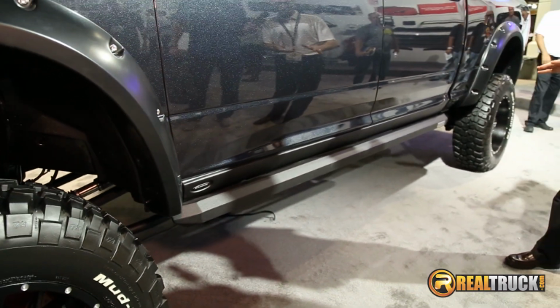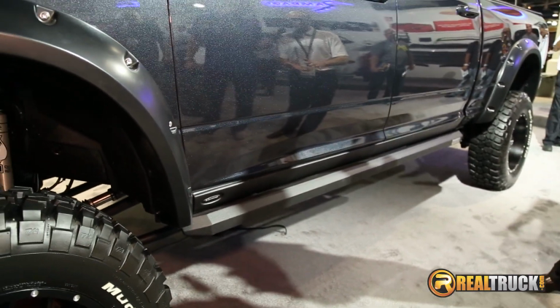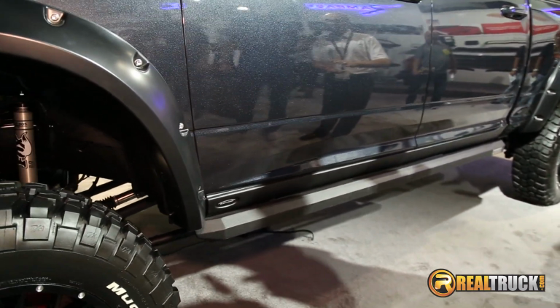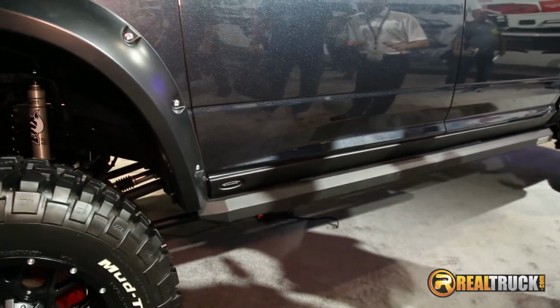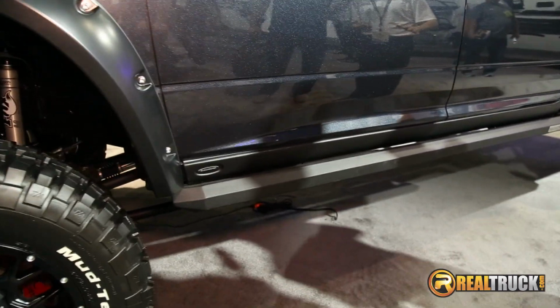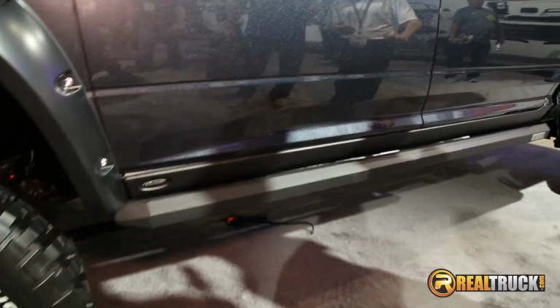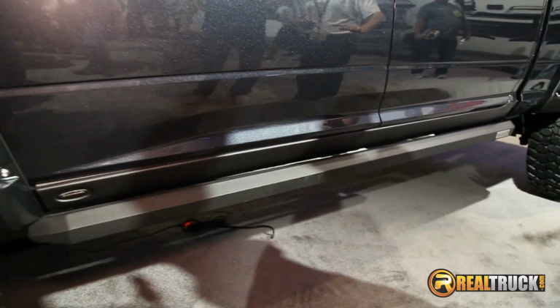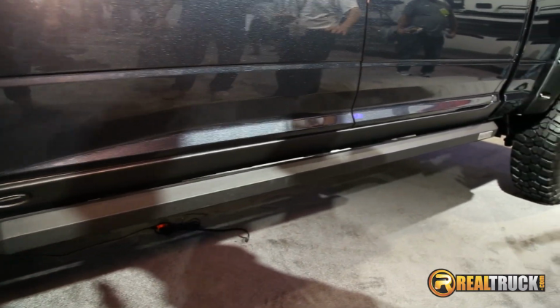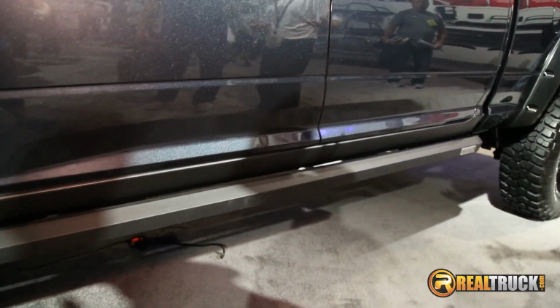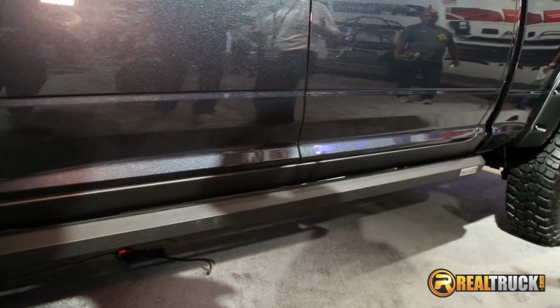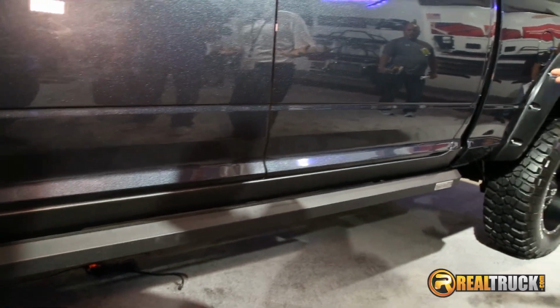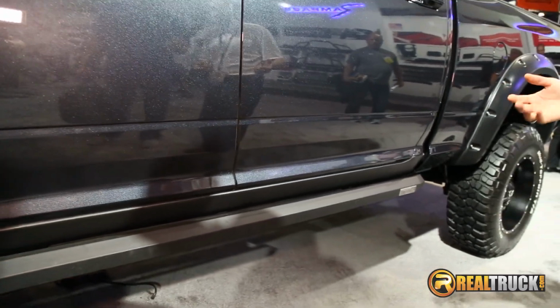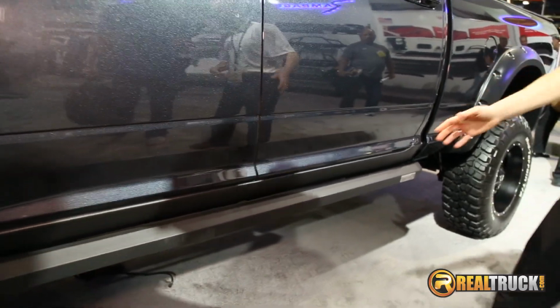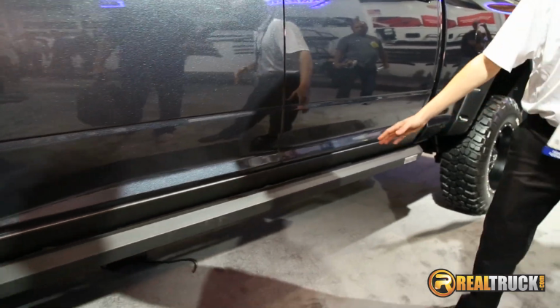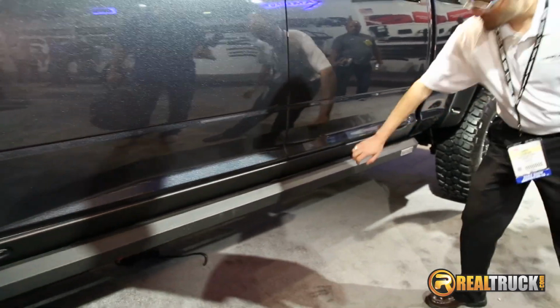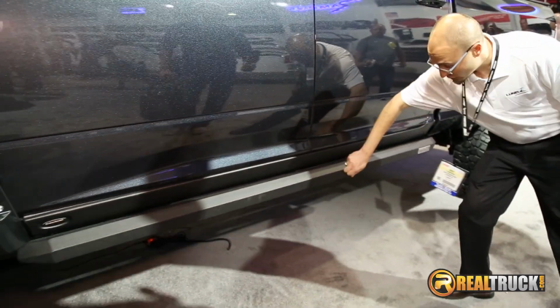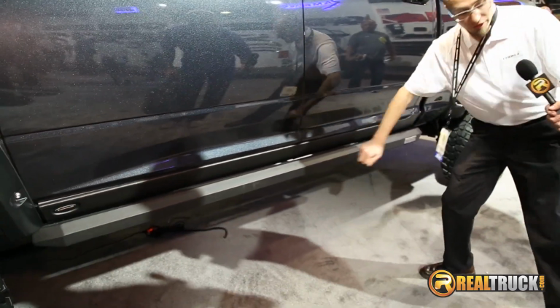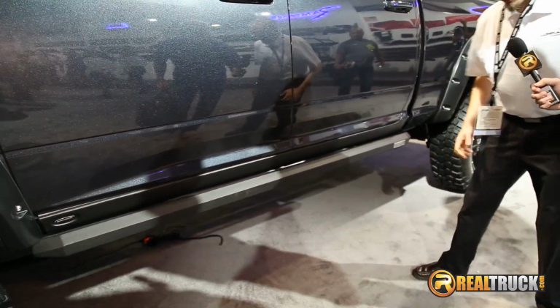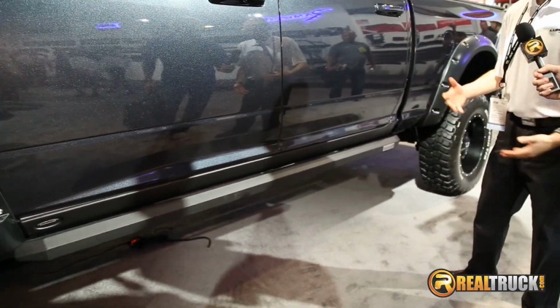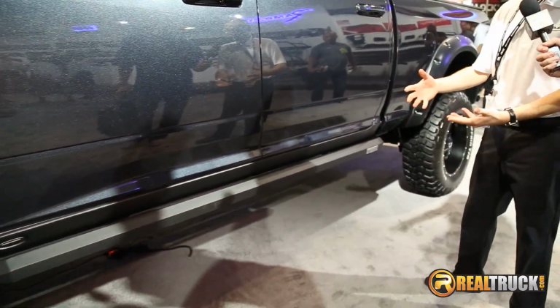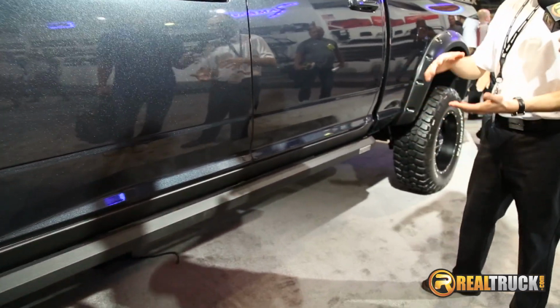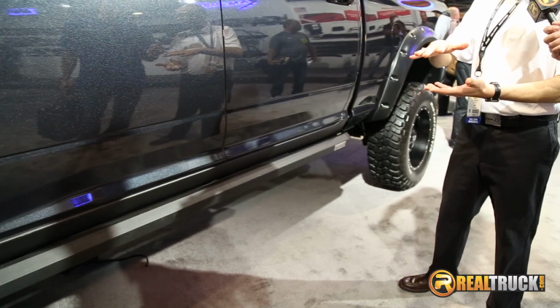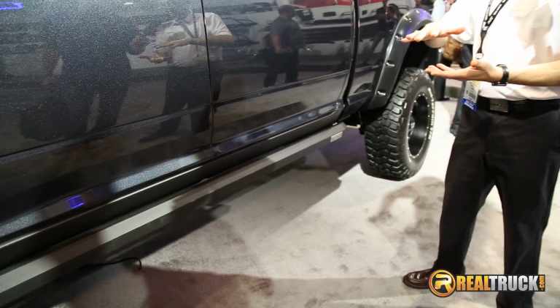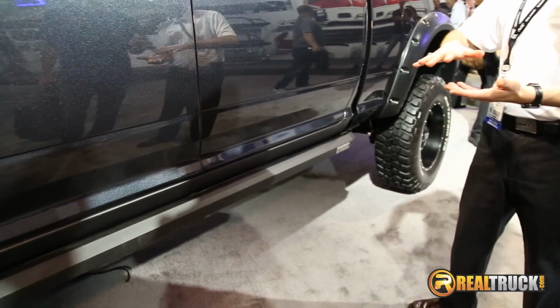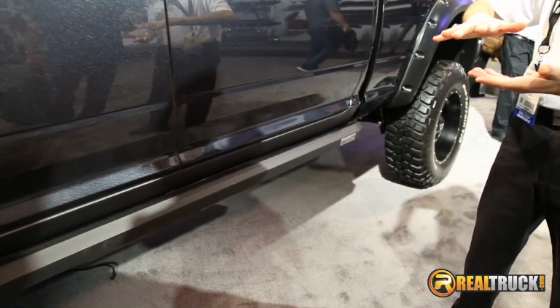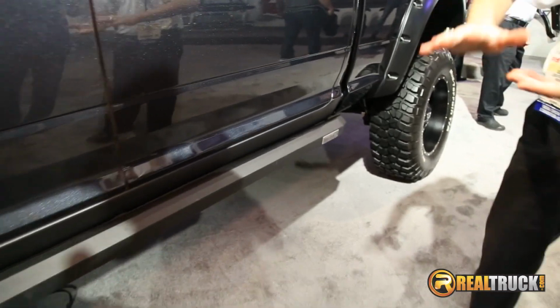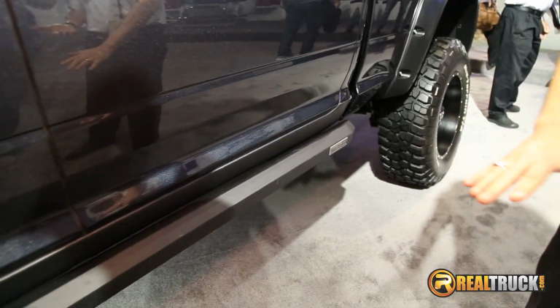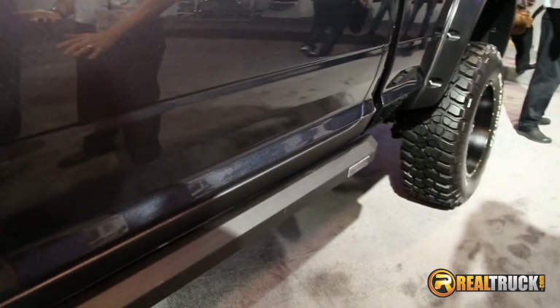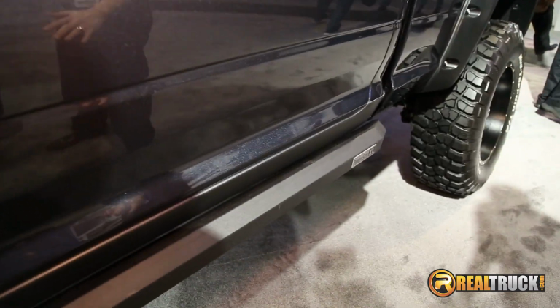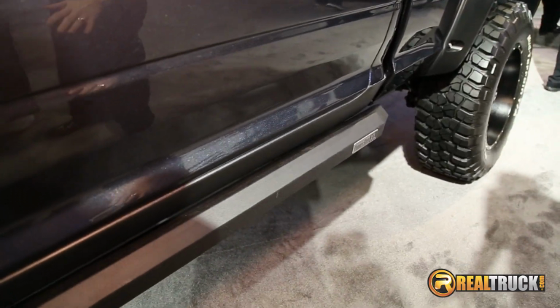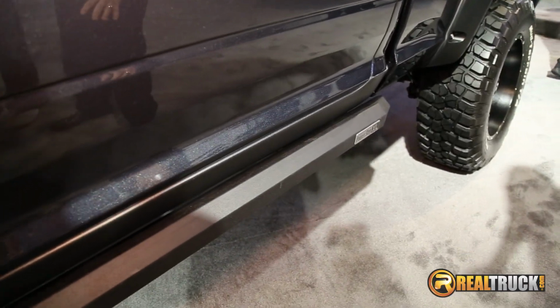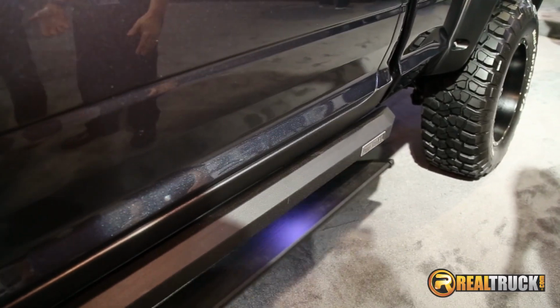Our usual PowerSteps are fantastic, and these are going to be really good for people that have lifted trucks. This right here is a metal rock rail, and that's going to enable the steps to come down an extra three inches.